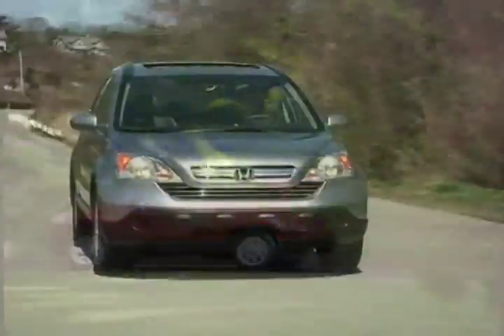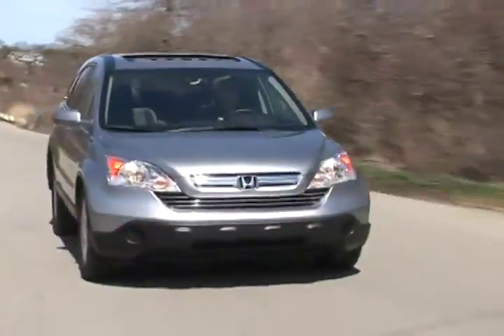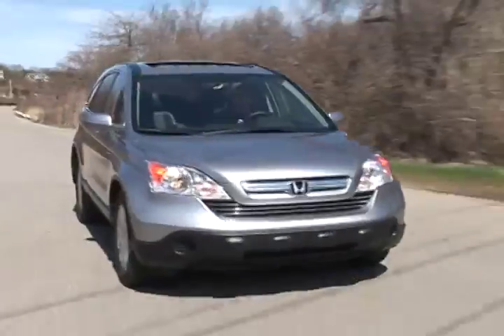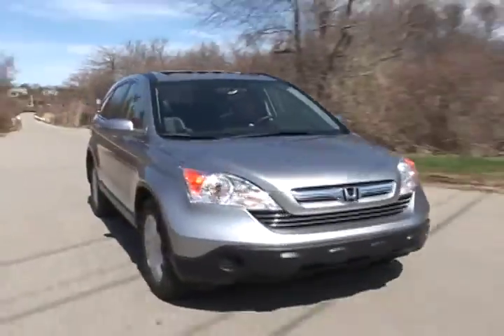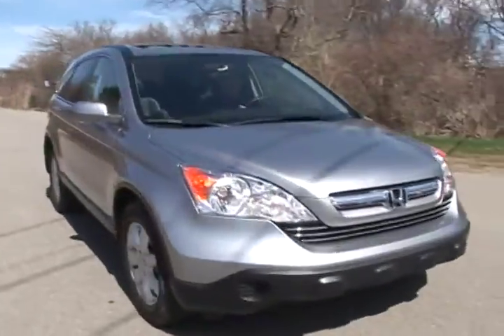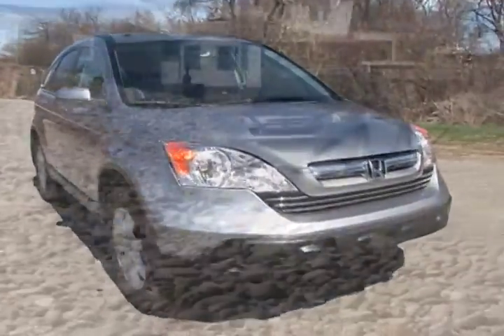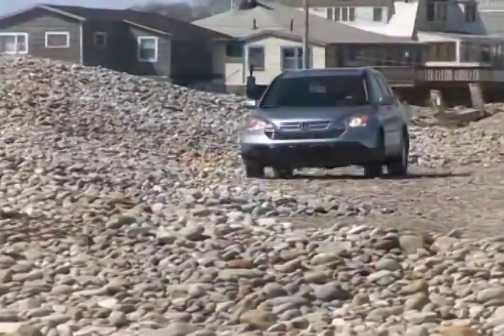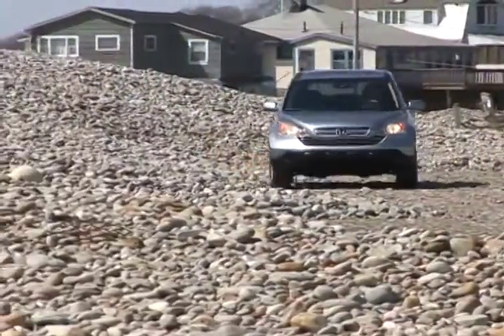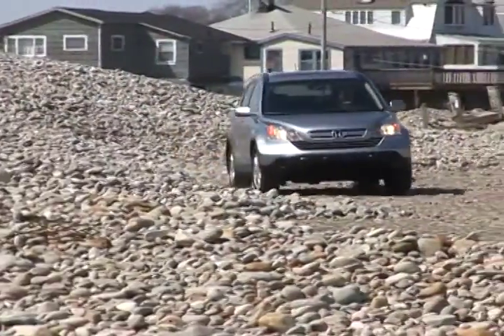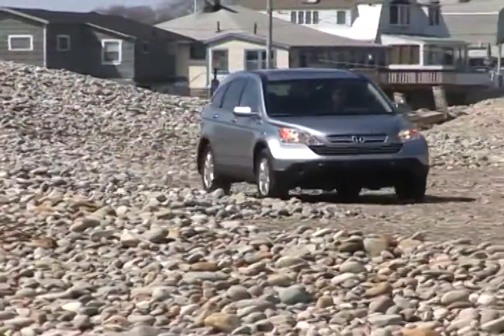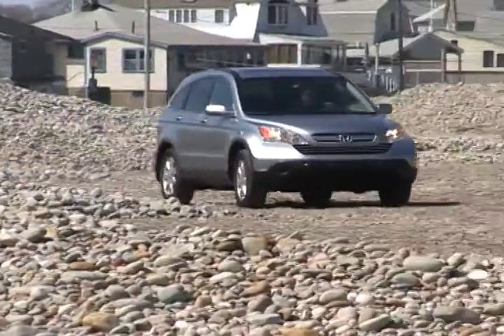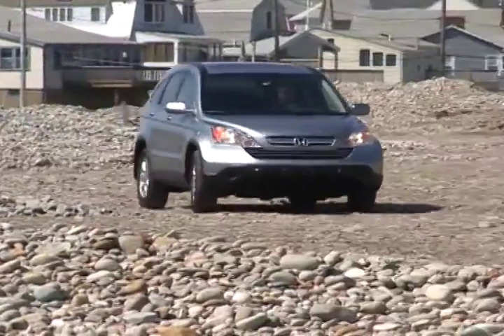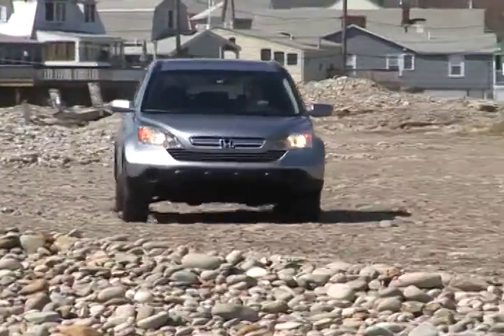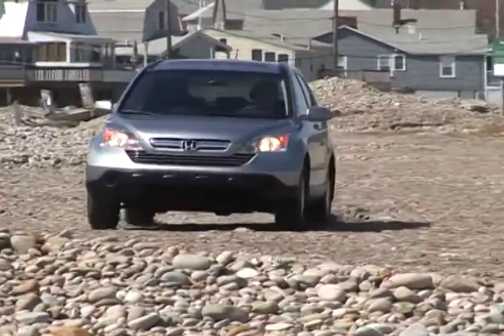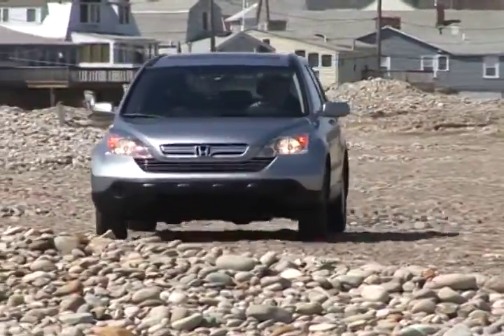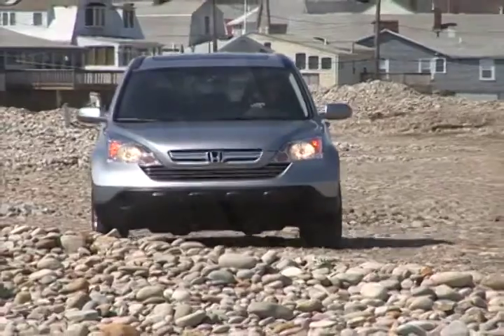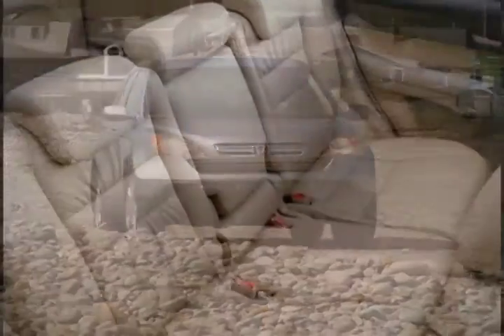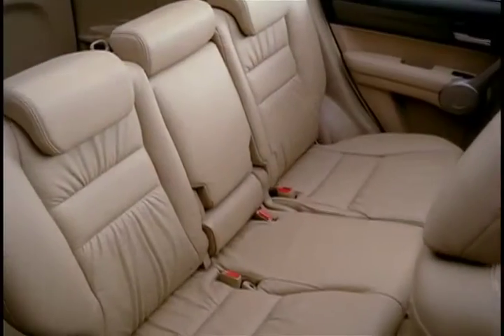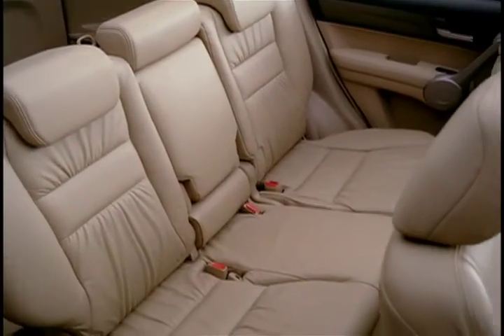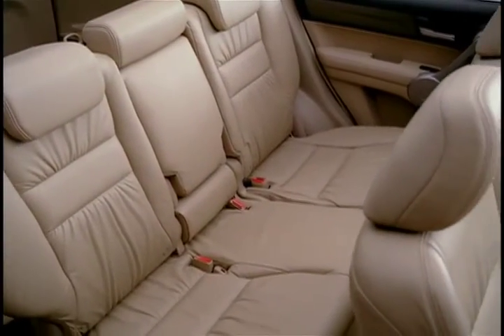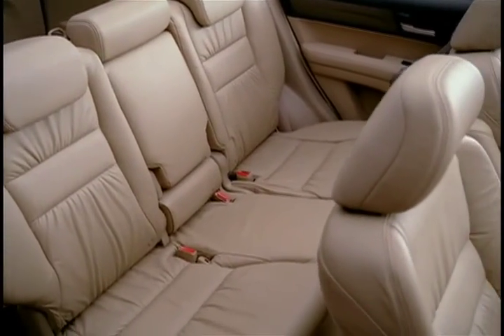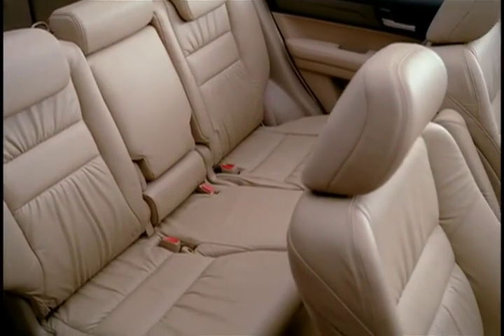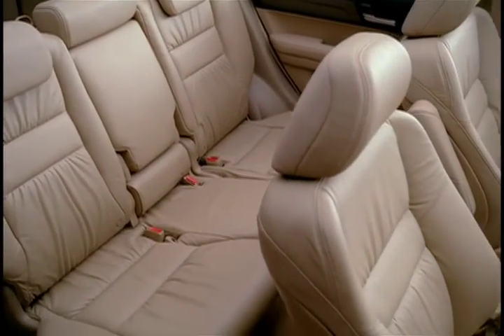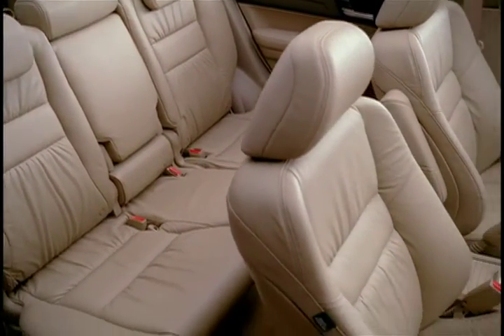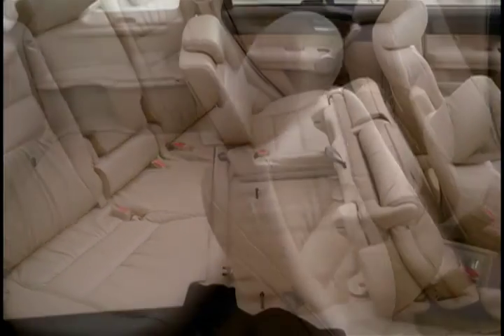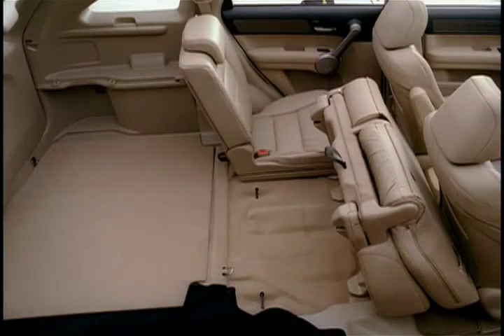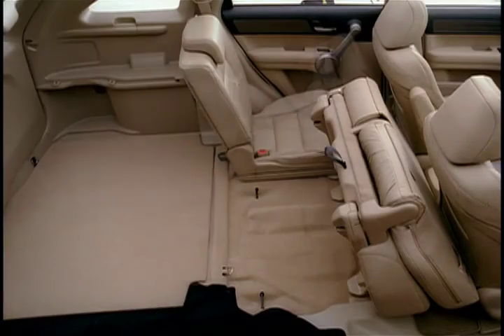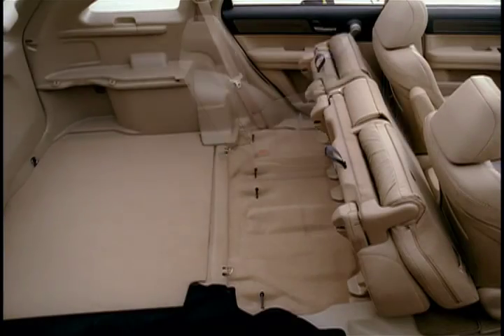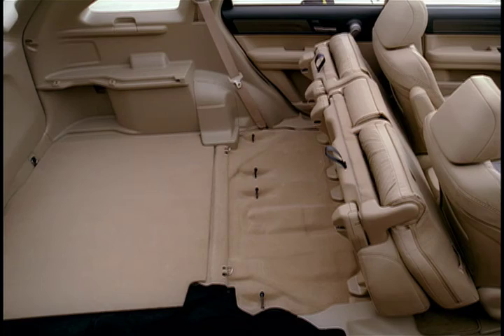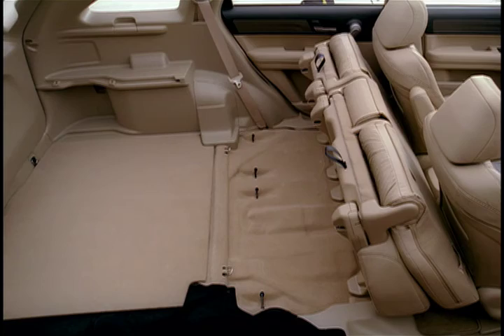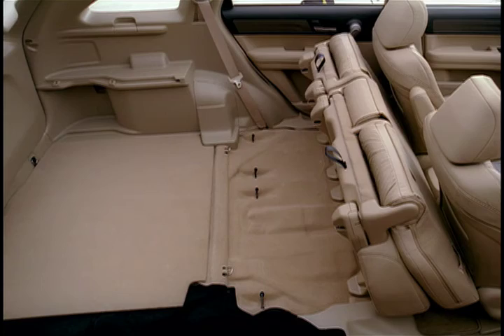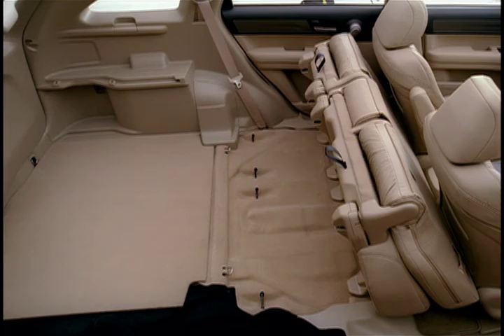Standard features include ABS, vehicle stability control, and front and side airbags. The 2009 Honda CR-V is capable of seating 5 and leaves plenty of cargo space with no third-row seating.